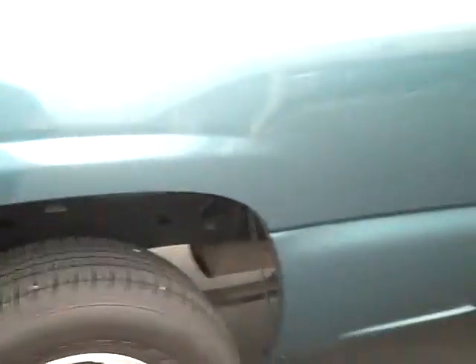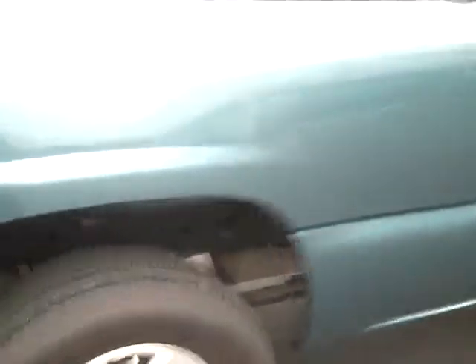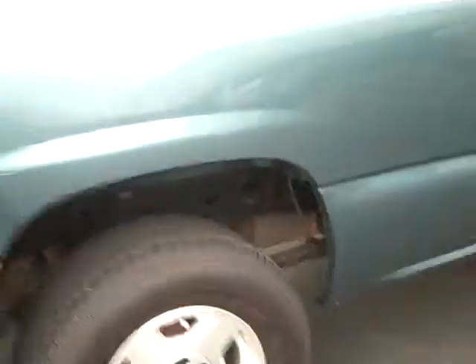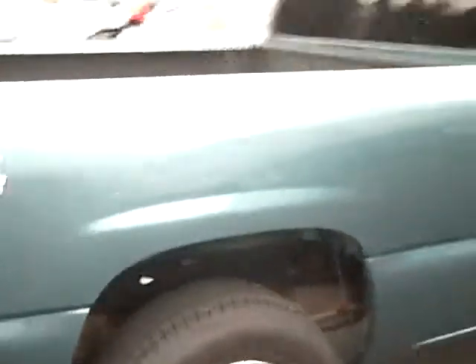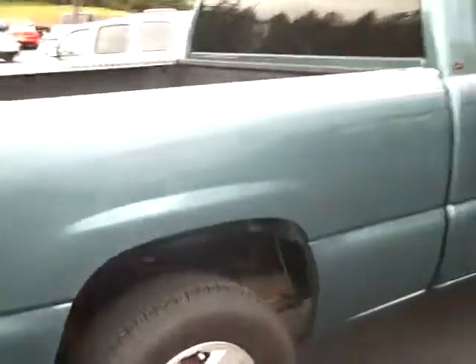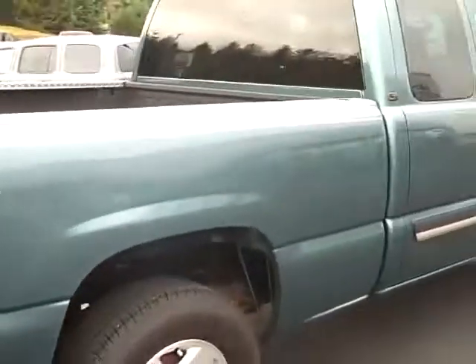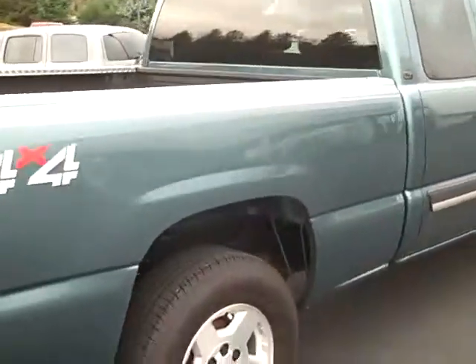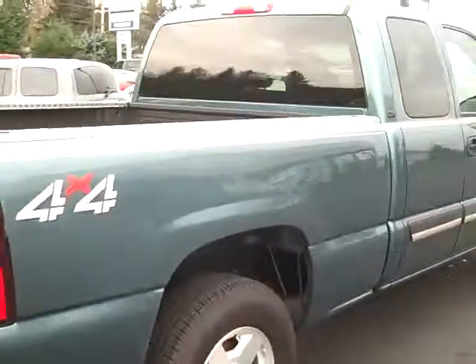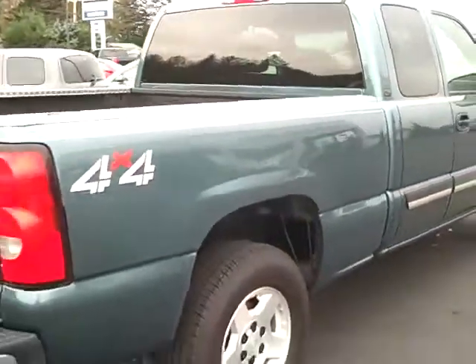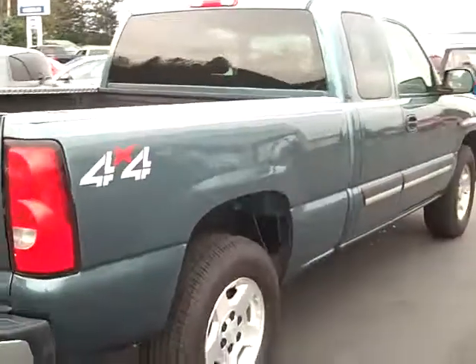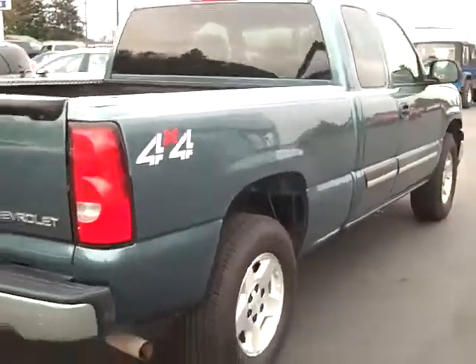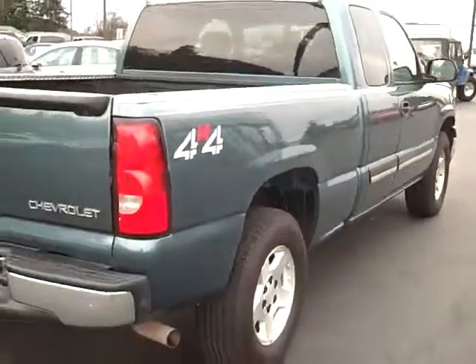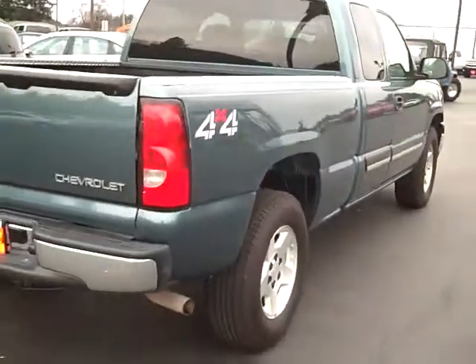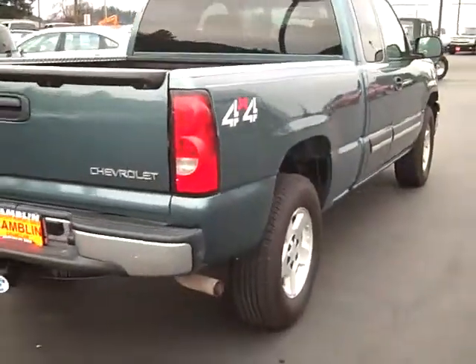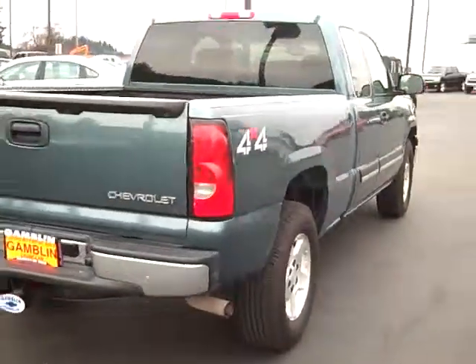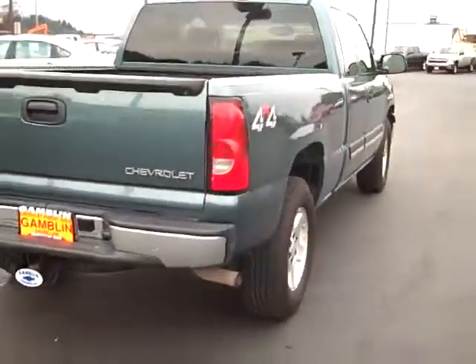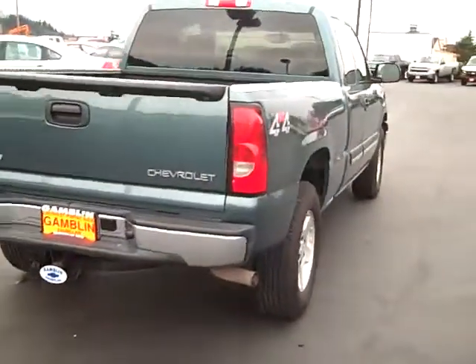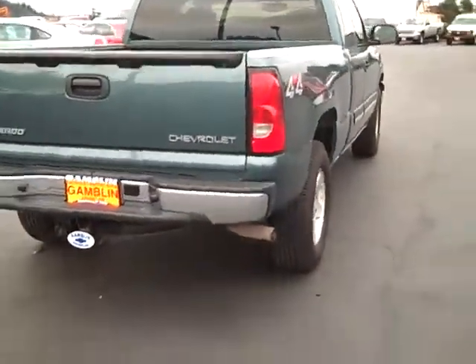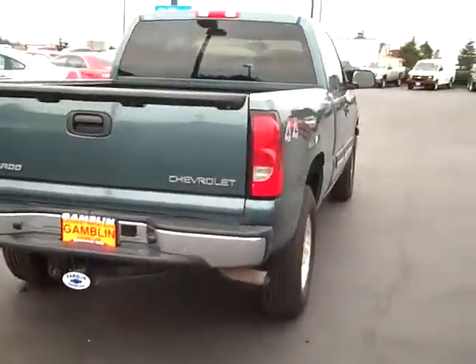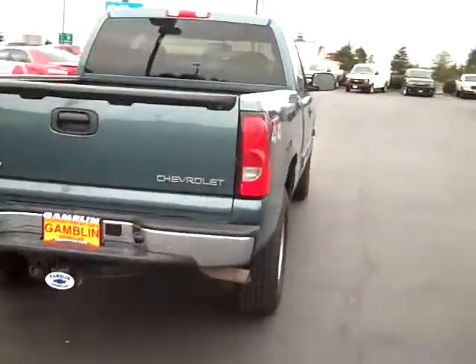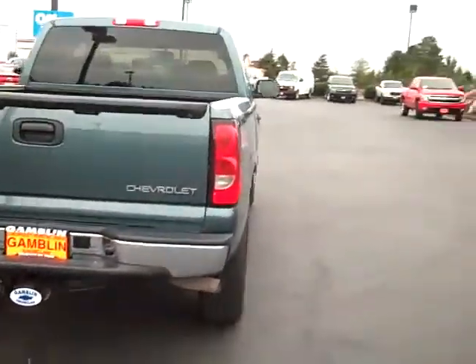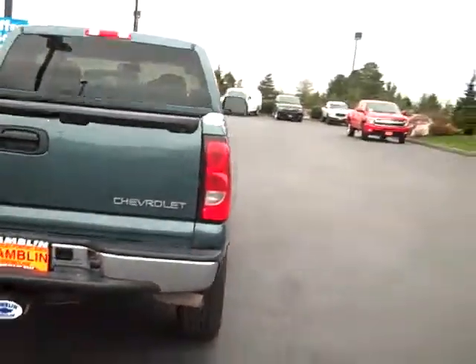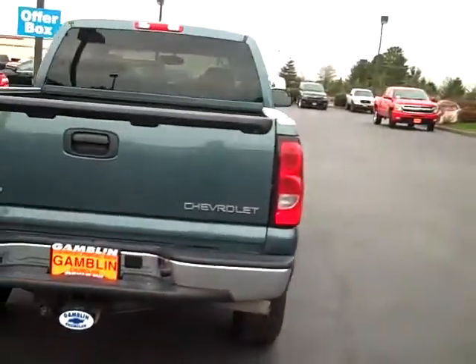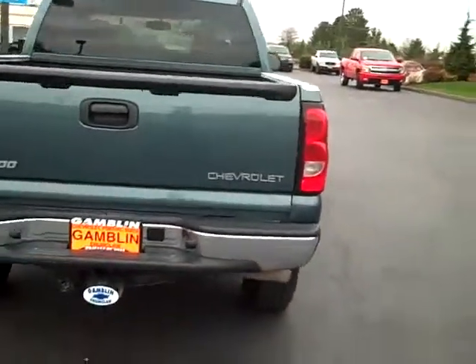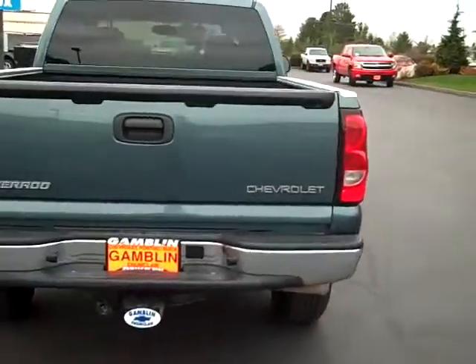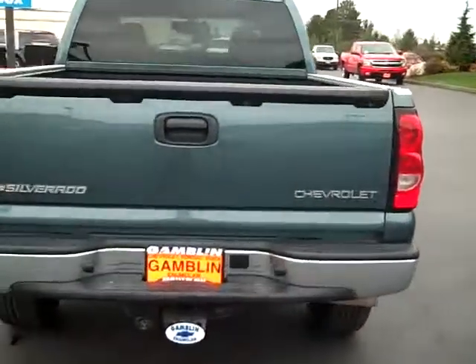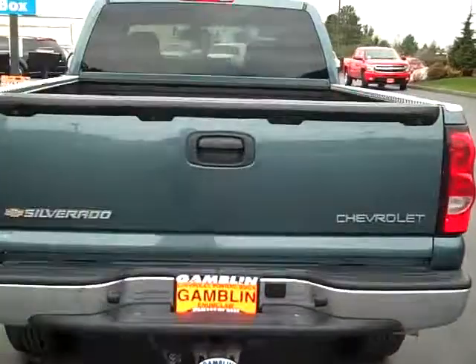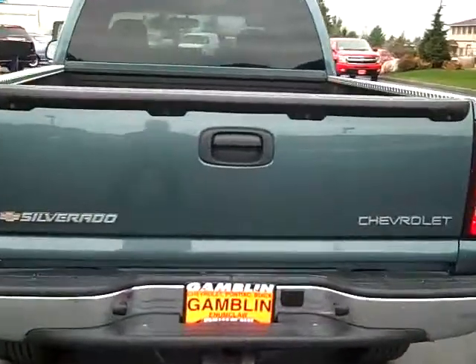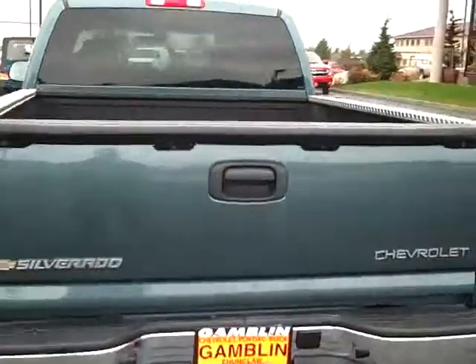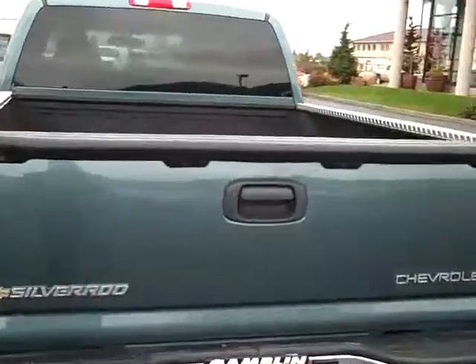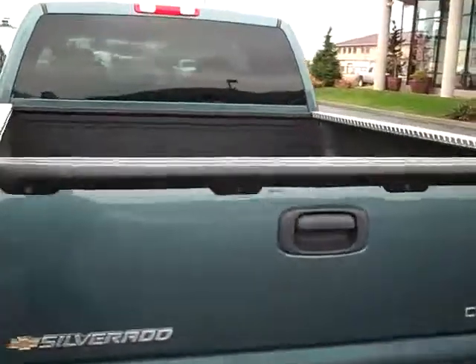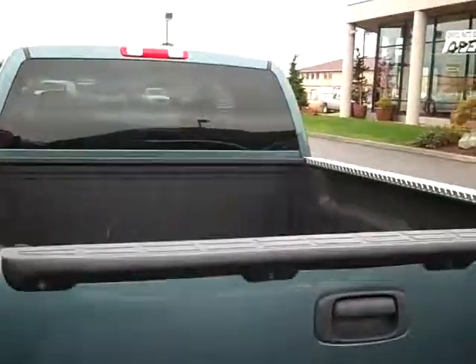Coming around back here, we've got a tow package. You've also got a spray-in bed liner in the back.